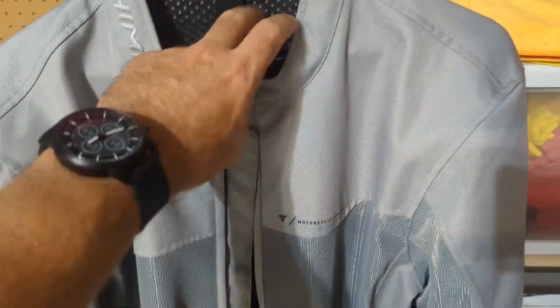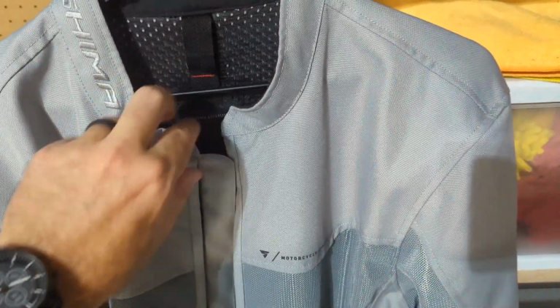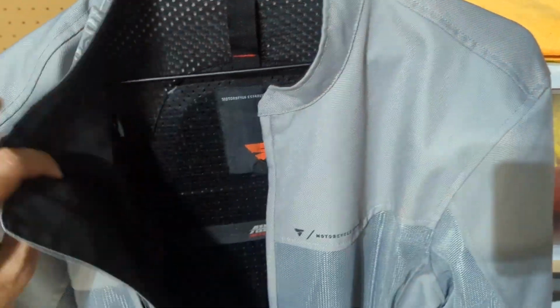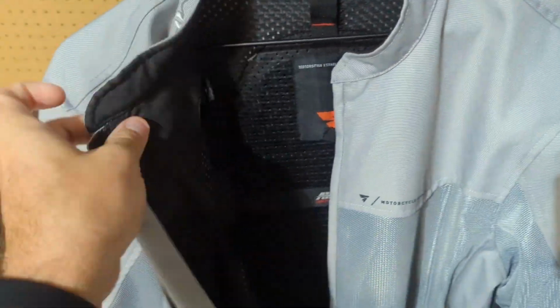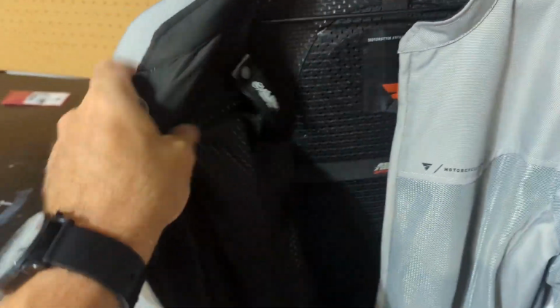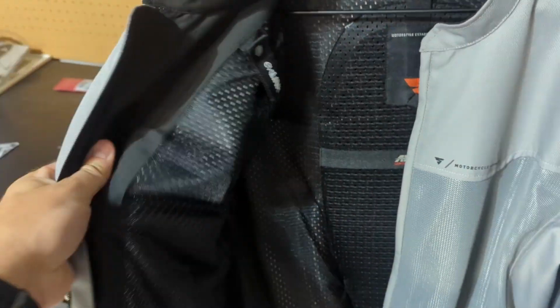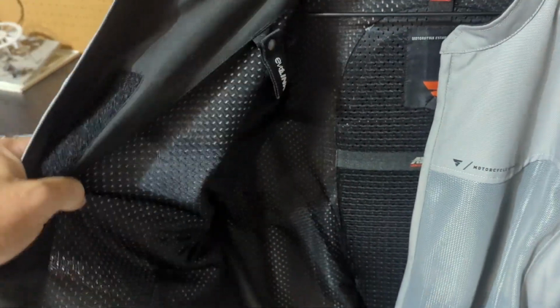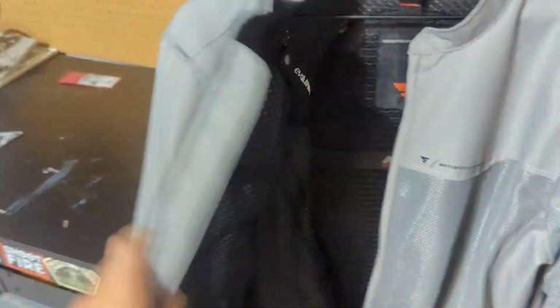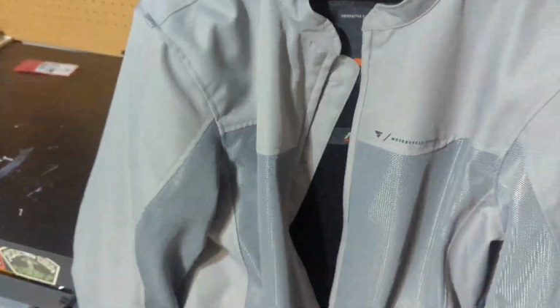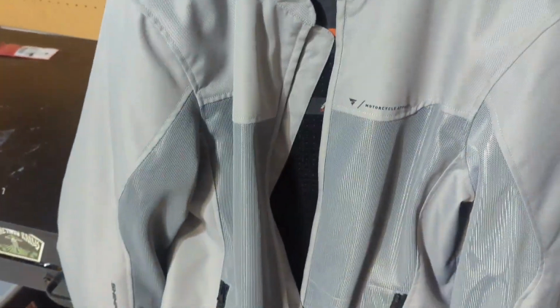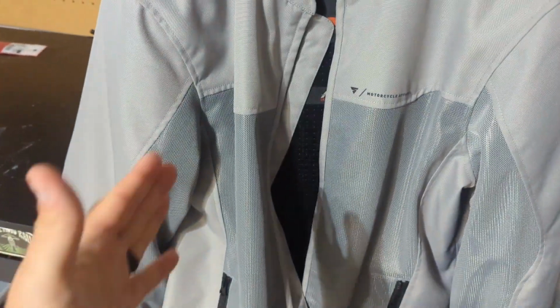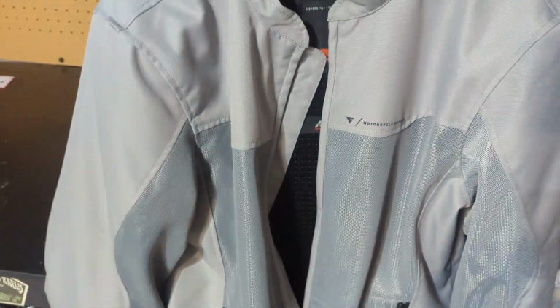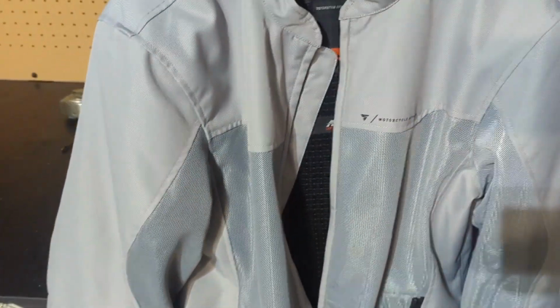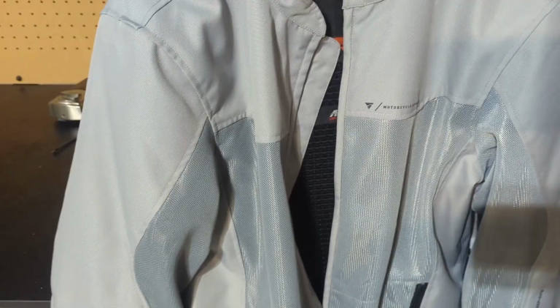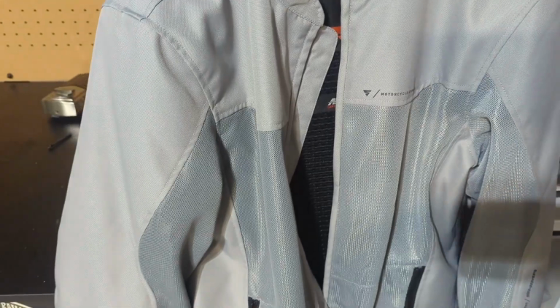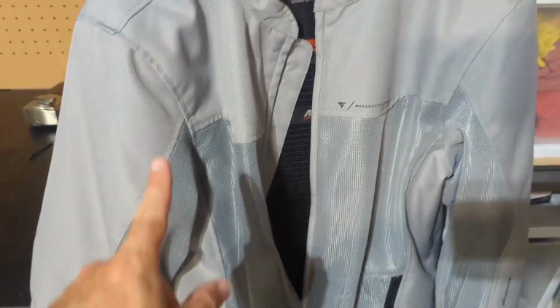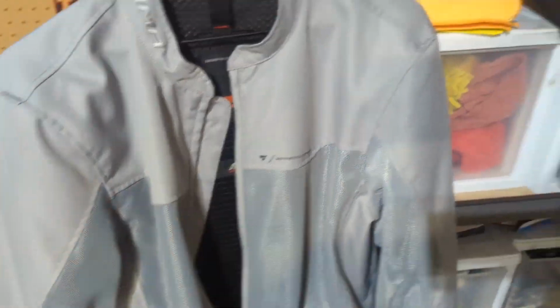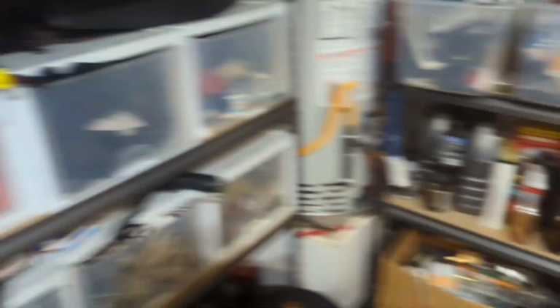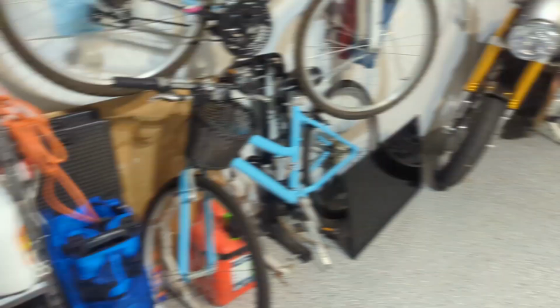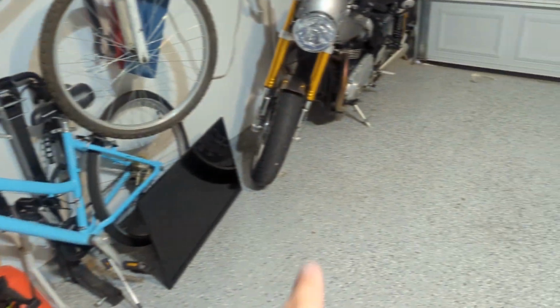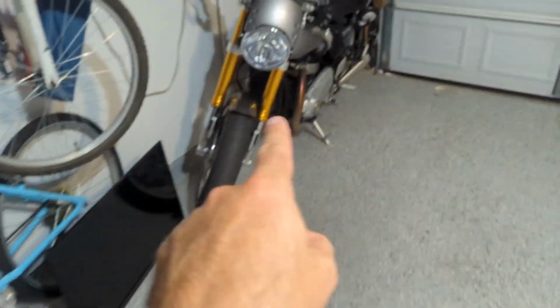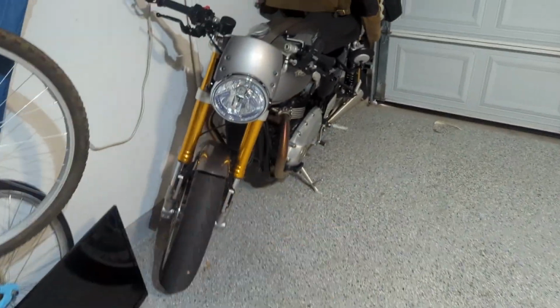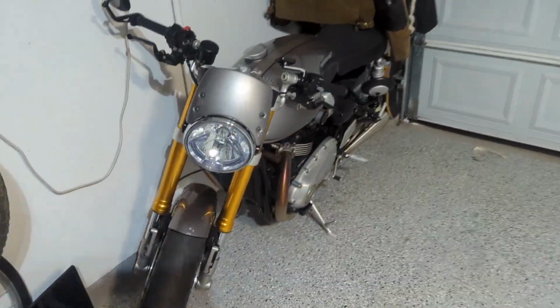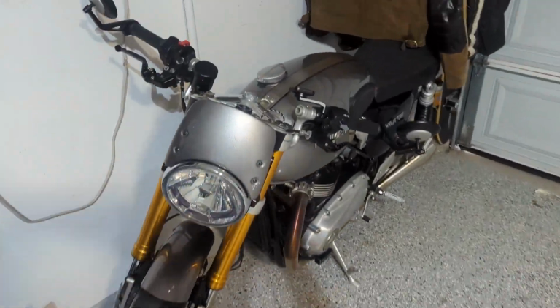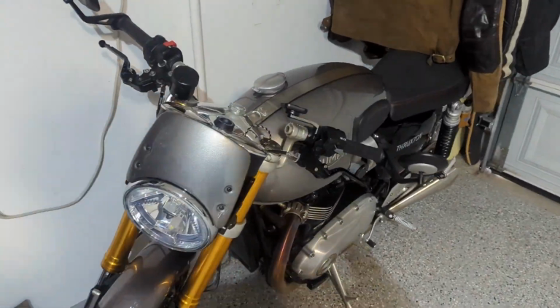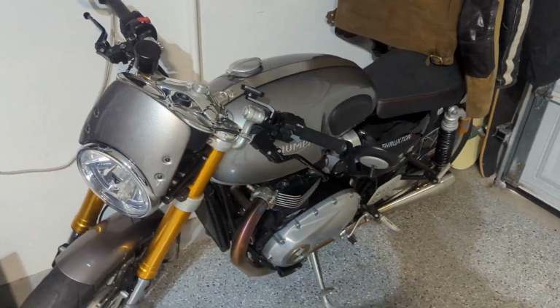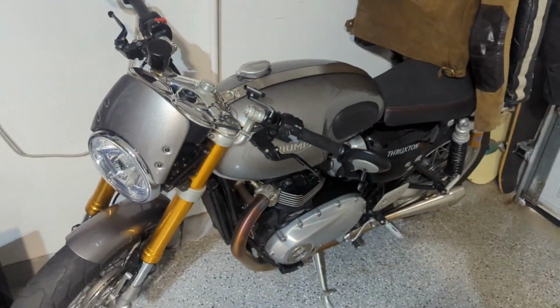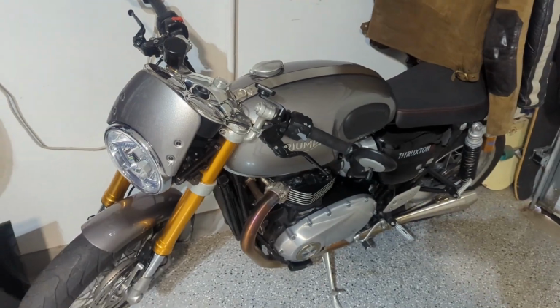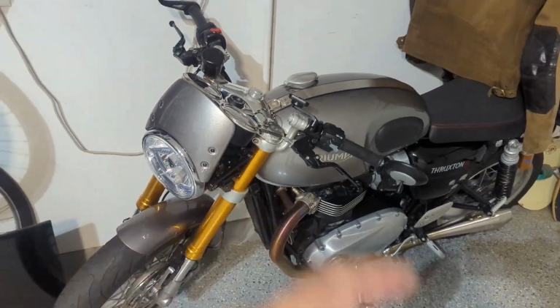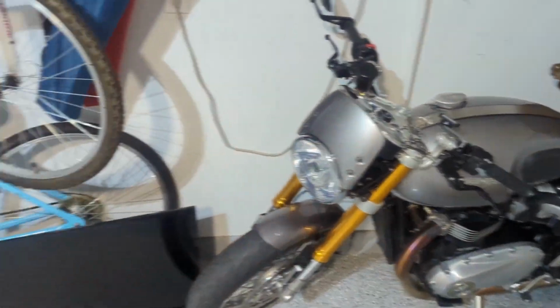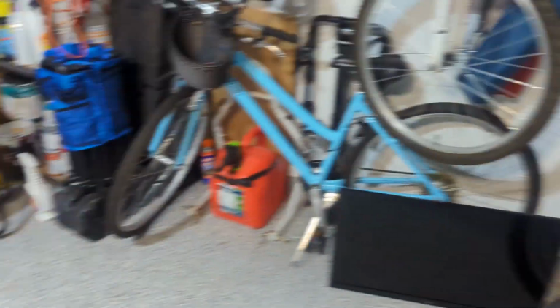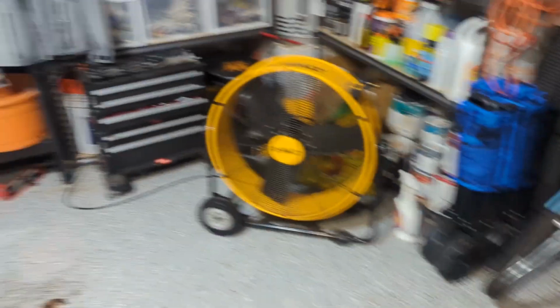Lightweight, gray, mesh — all of the good stuff. Something that helps me ride and beat the Texas heat, and it goes really well with my beautiful Ronda over here, silver and black Triumph Thruxton.